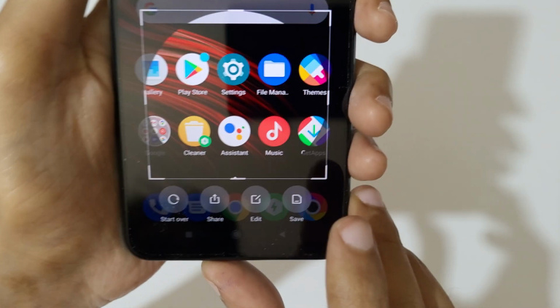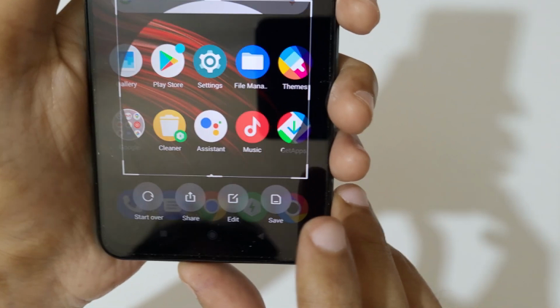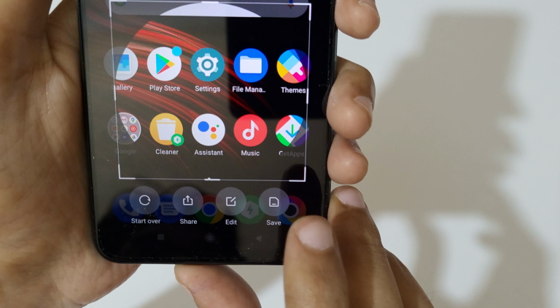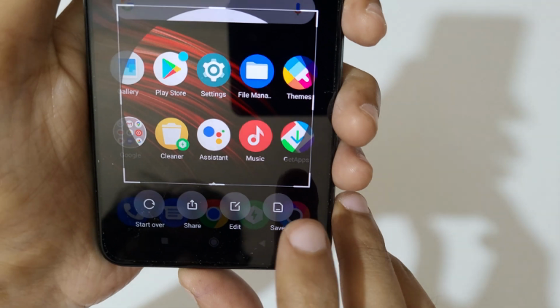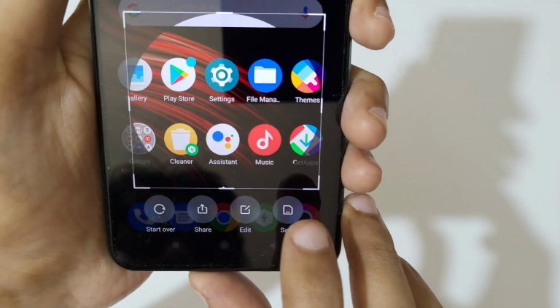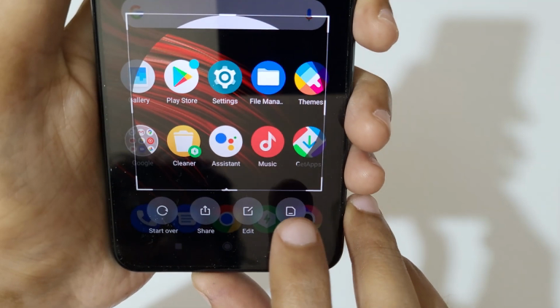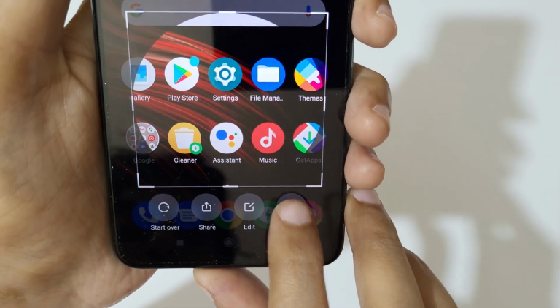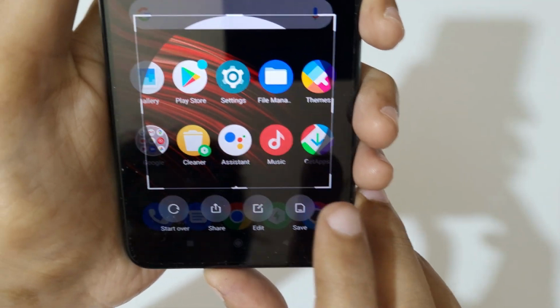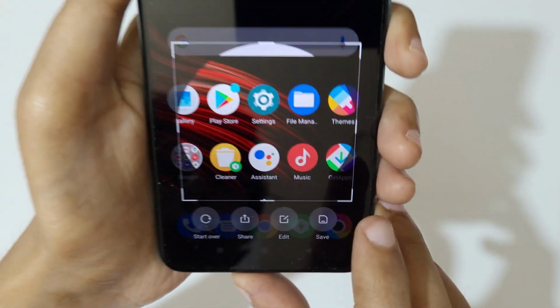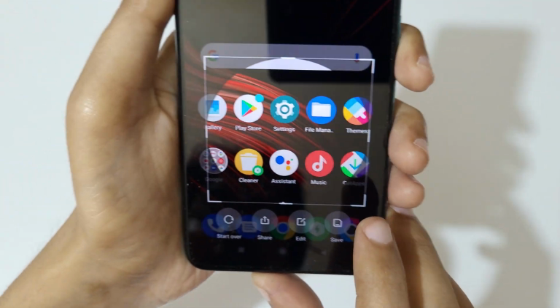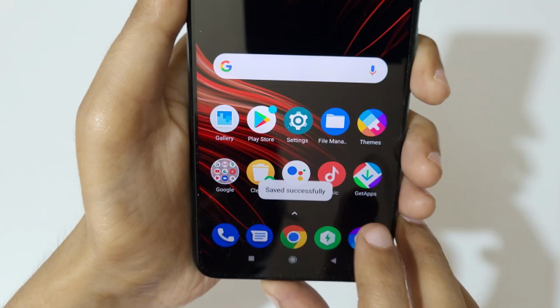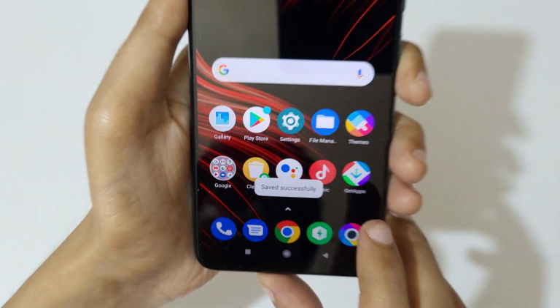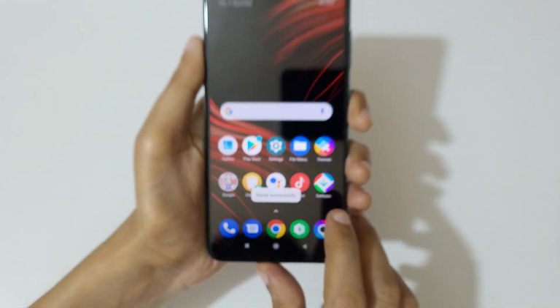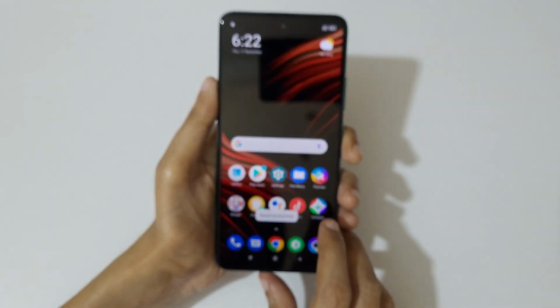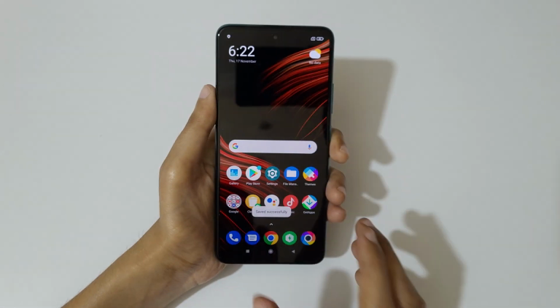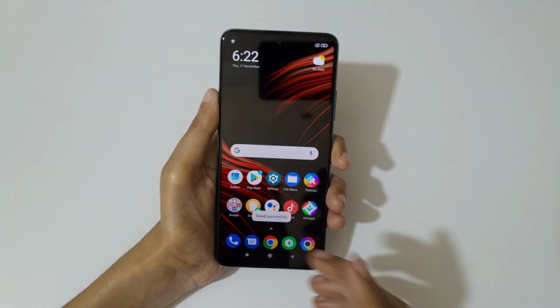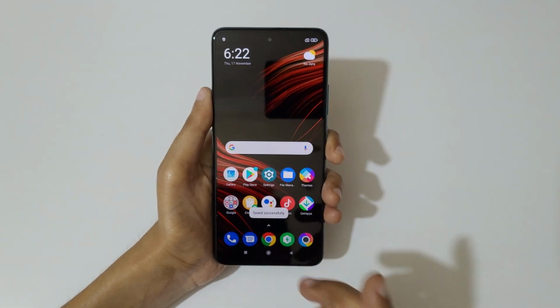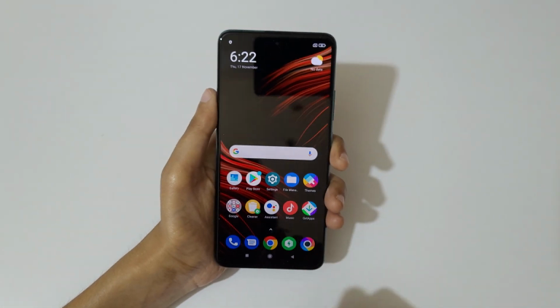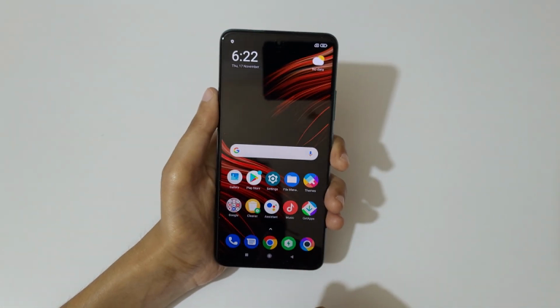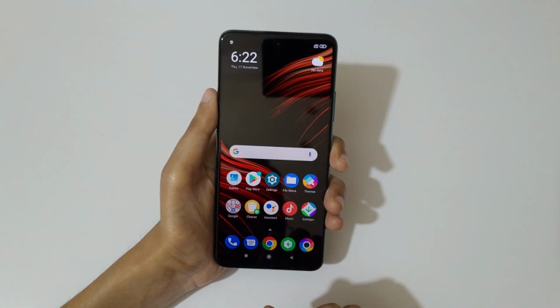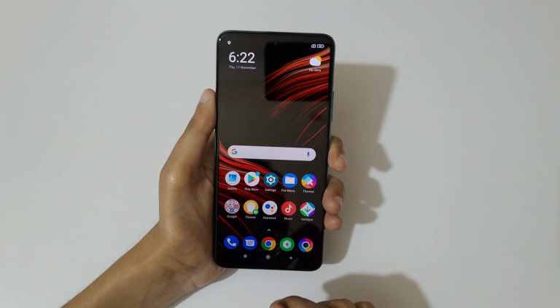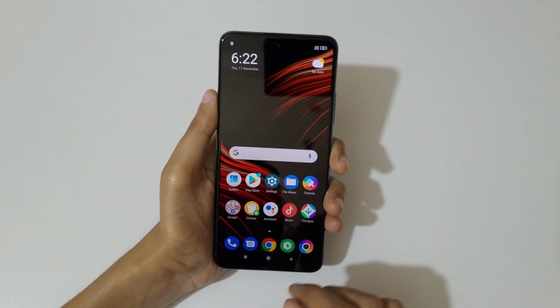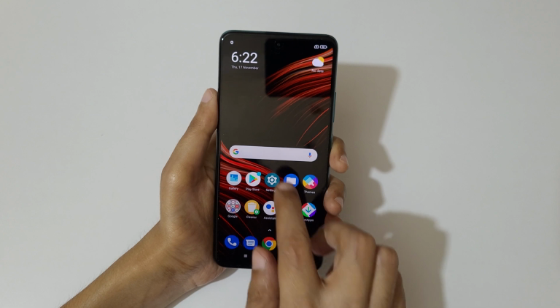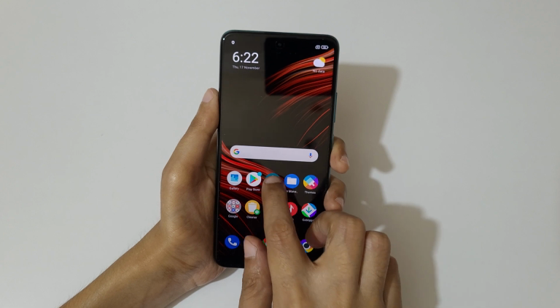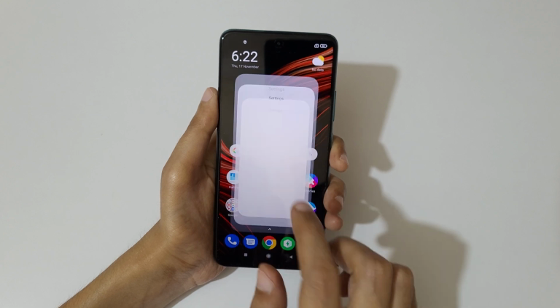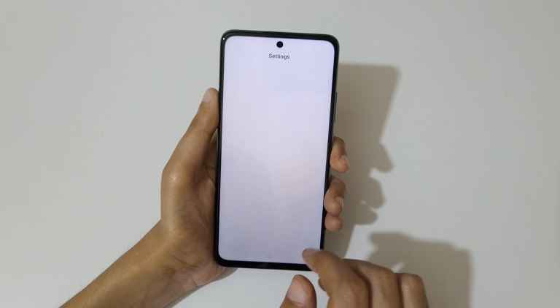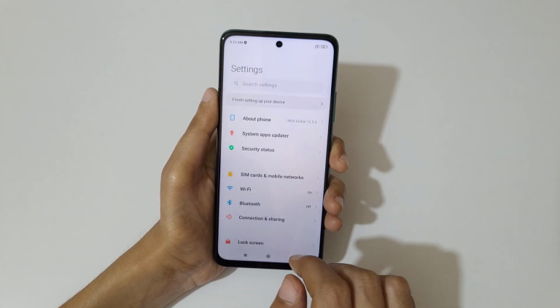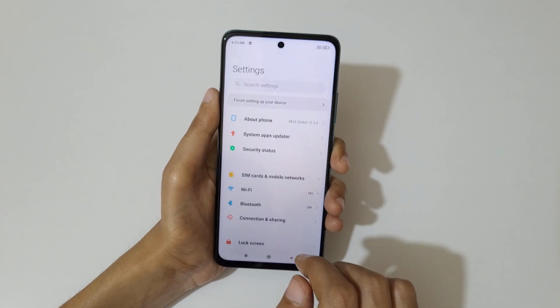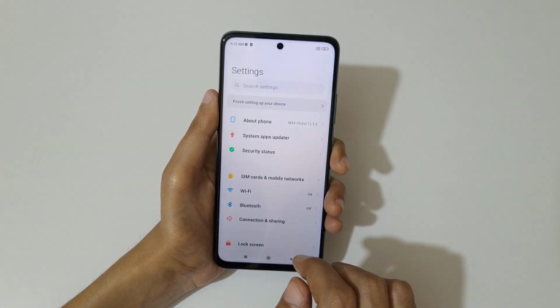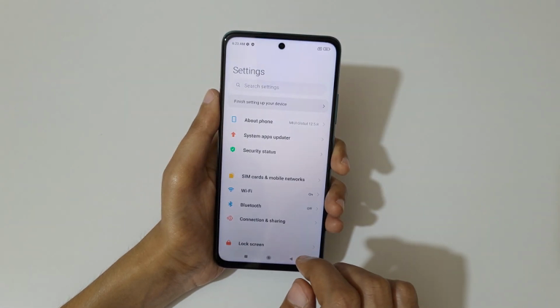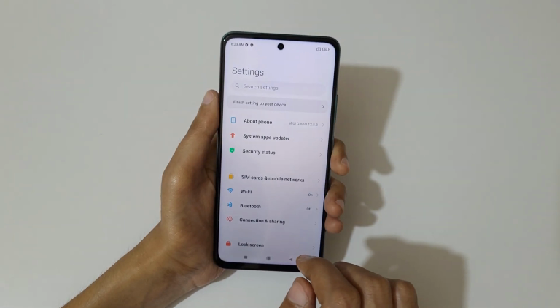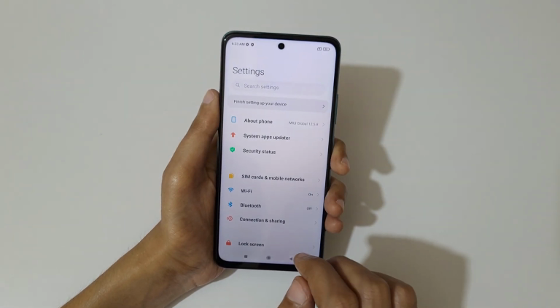After selecting the area, just press save to save the partial screenshot. Now if you want to take a long screenshot, here I will show you how to take it.